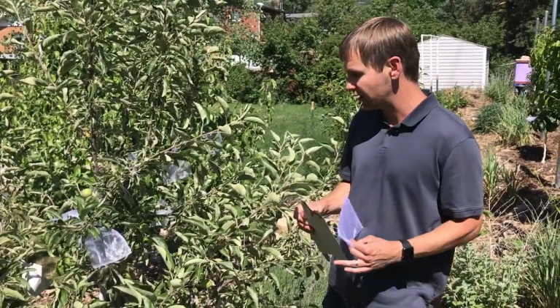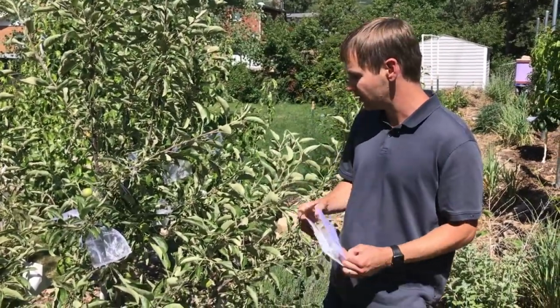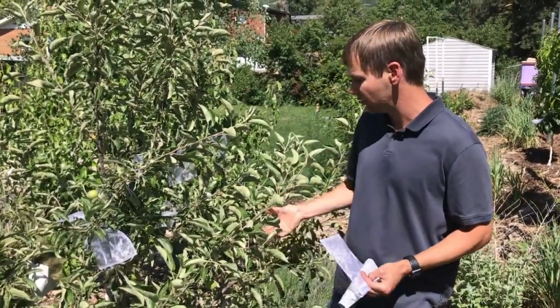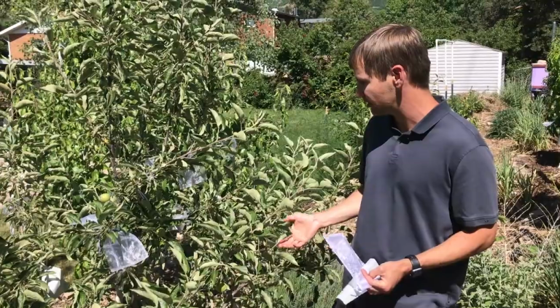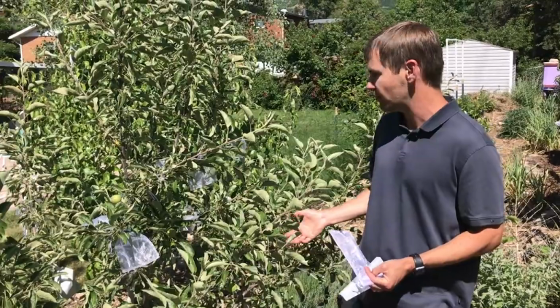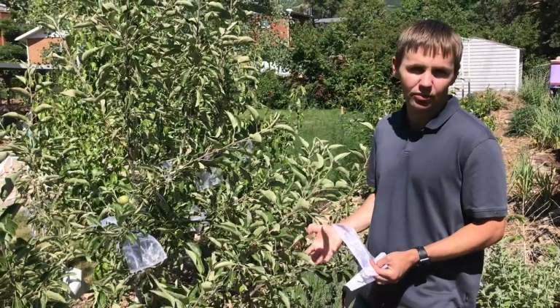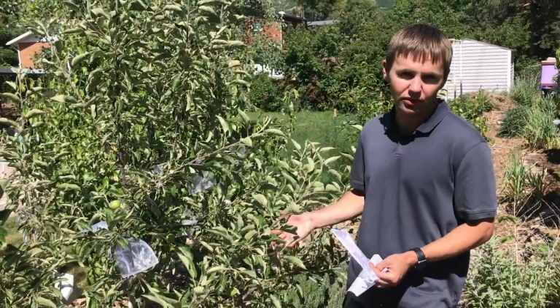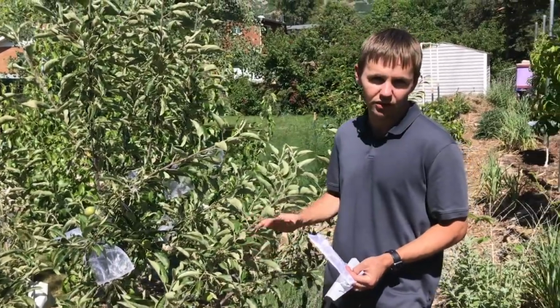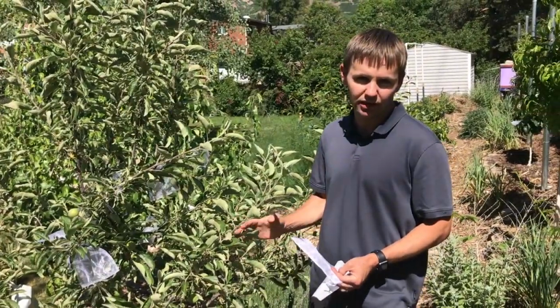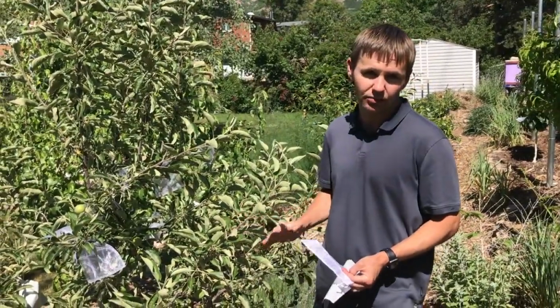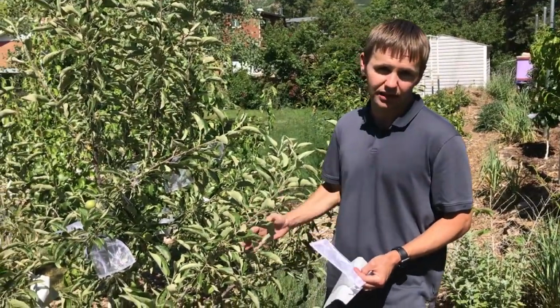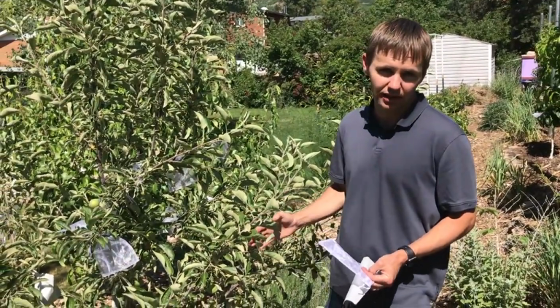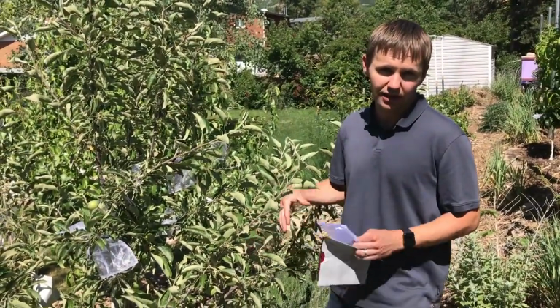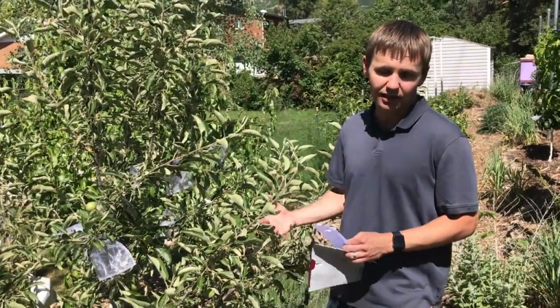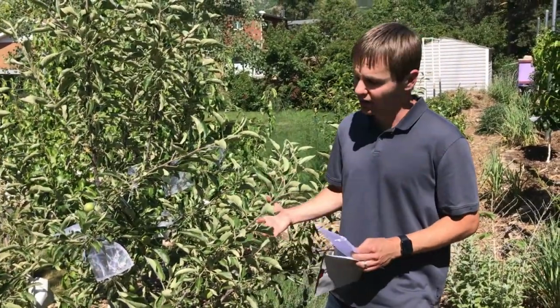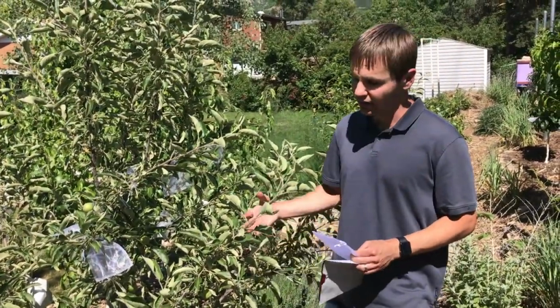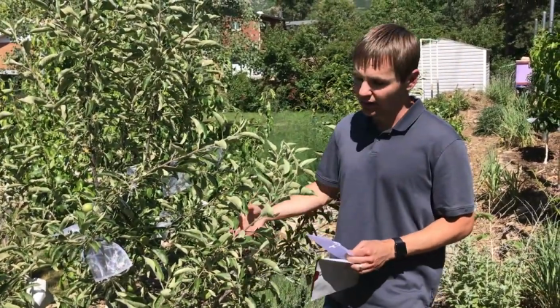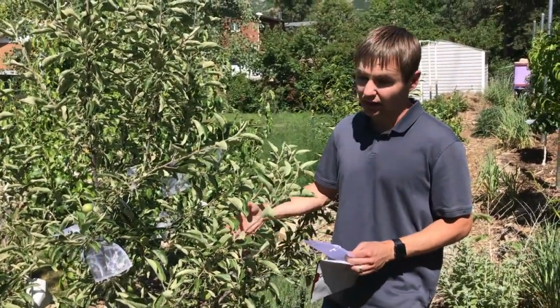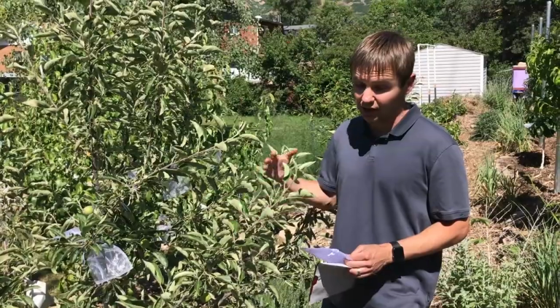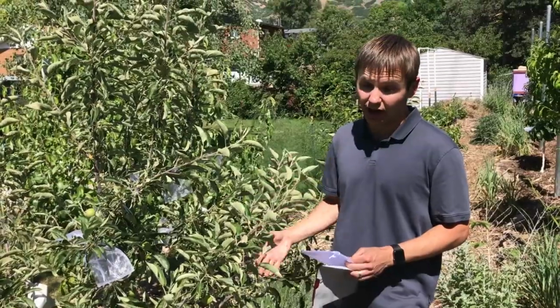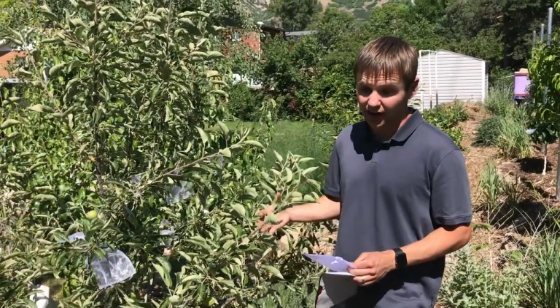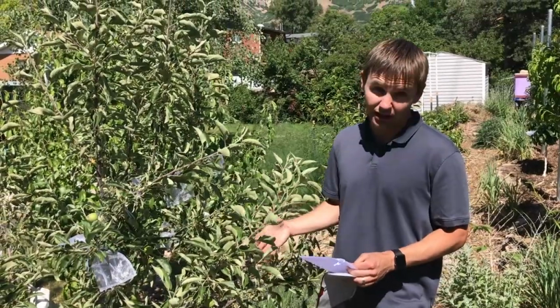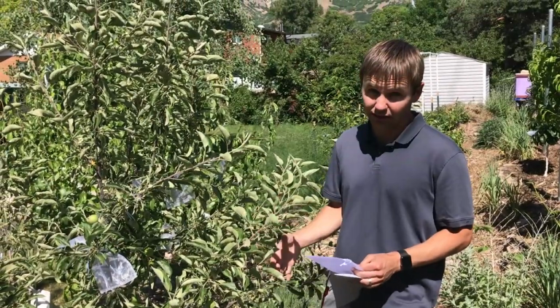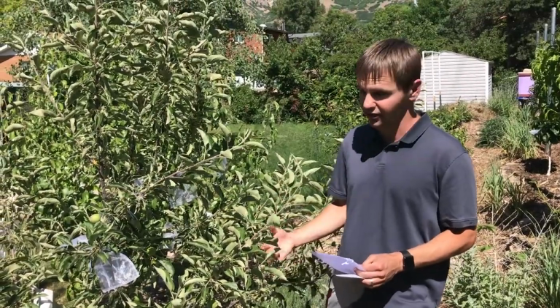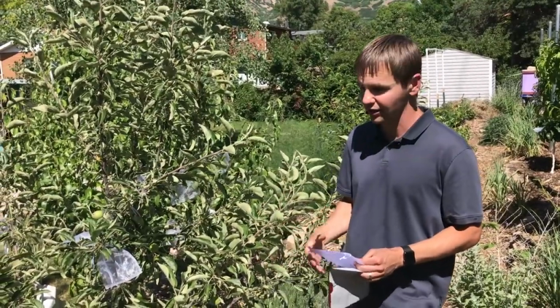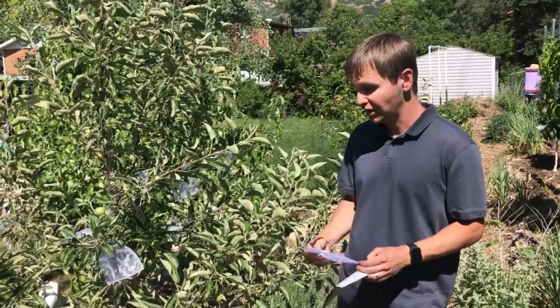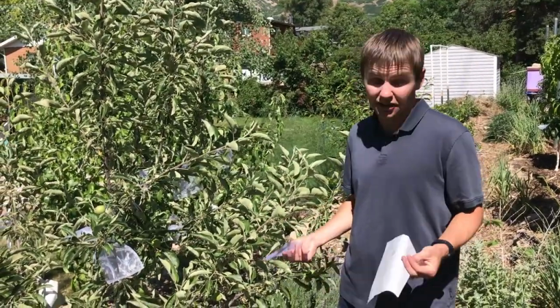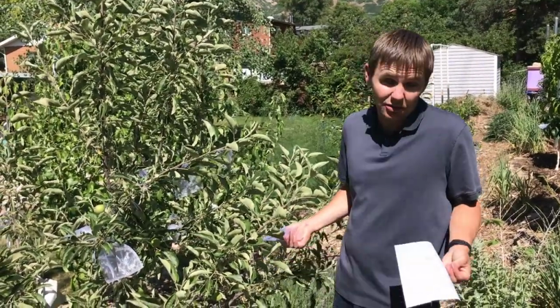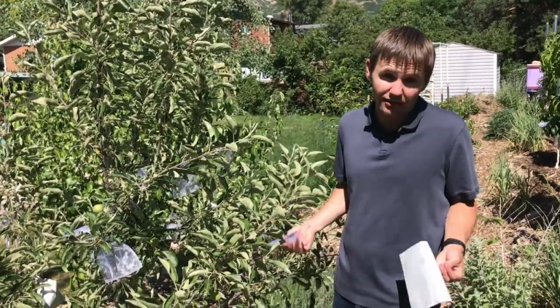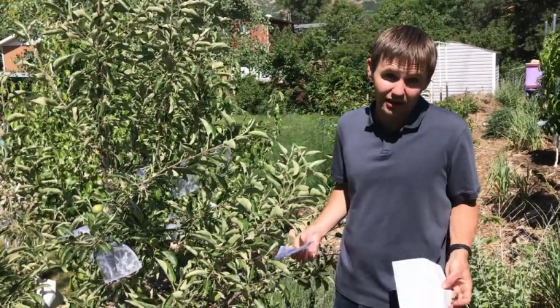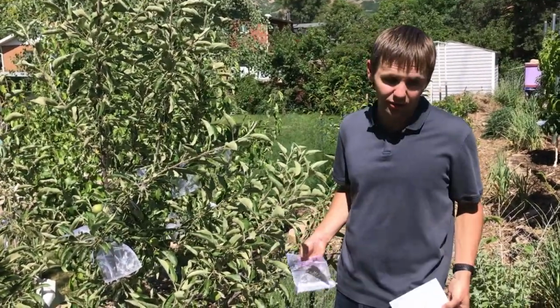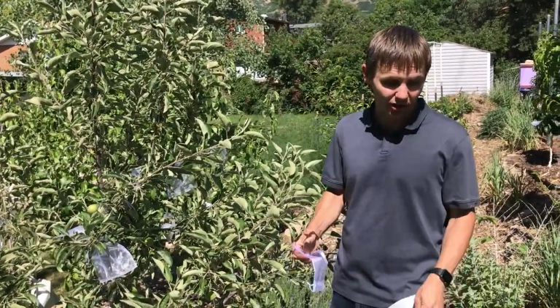We're going to use both types of bags and also leave some apples totally unprotected, to see if the codling moth is actually active and does affect them. Ideally, we wouldn't have to bag the apples at all.